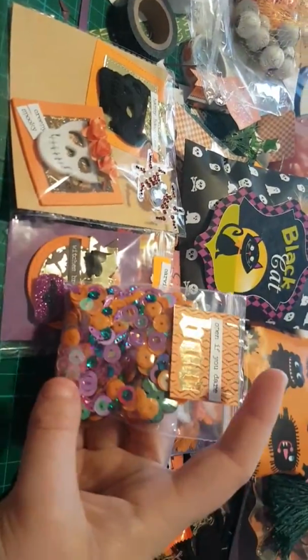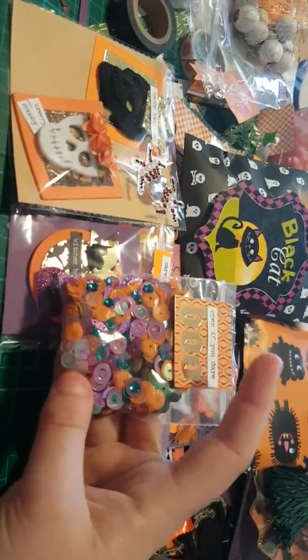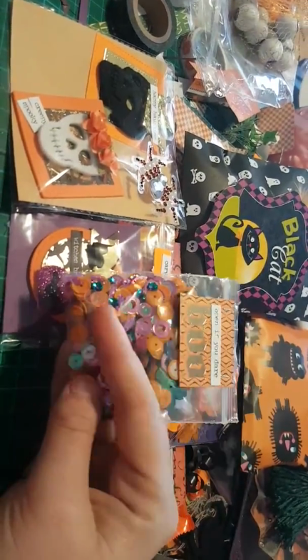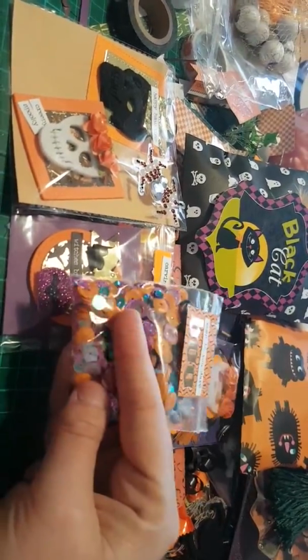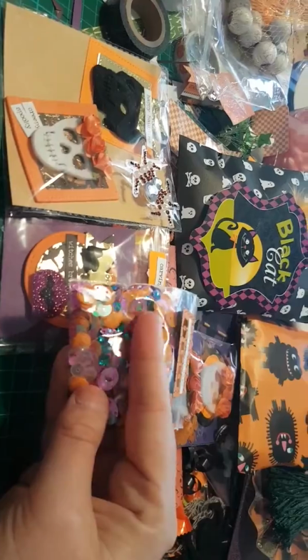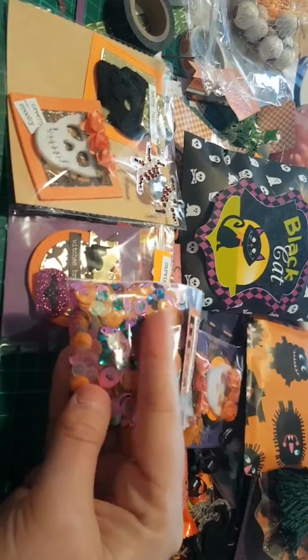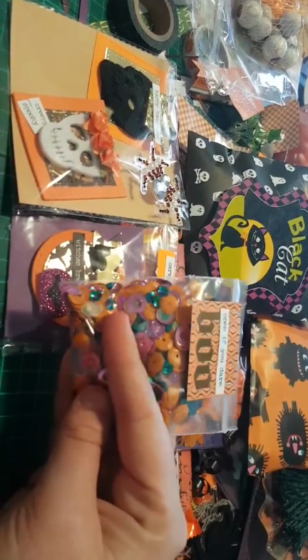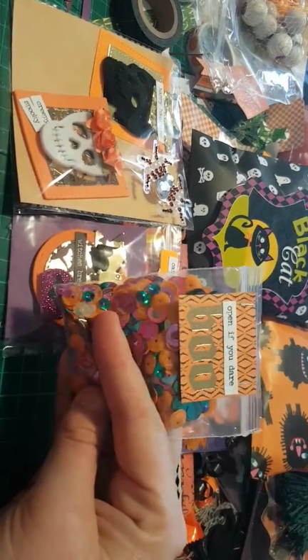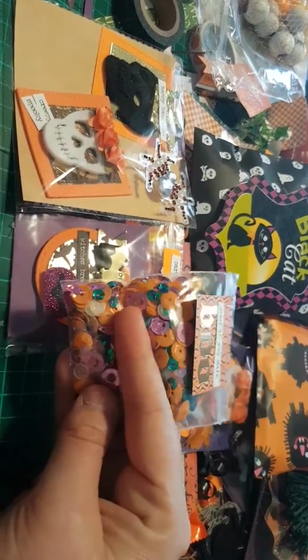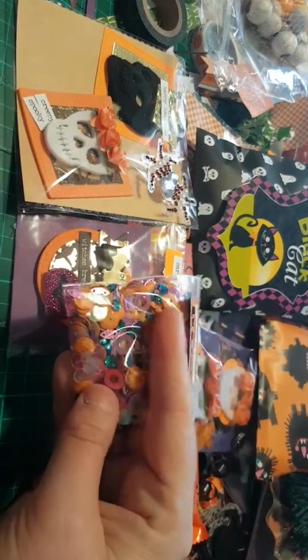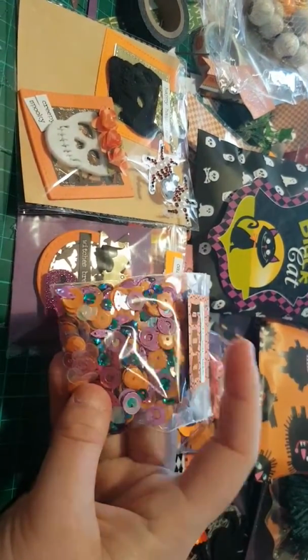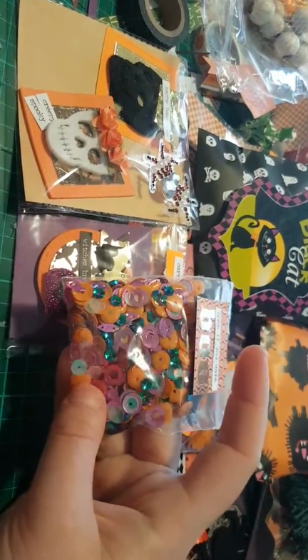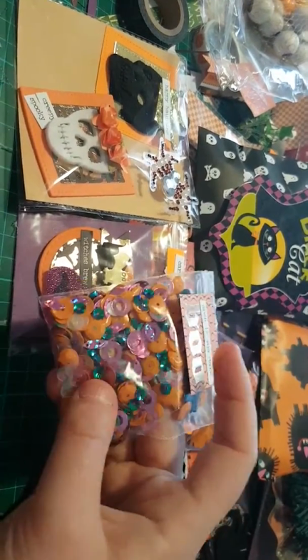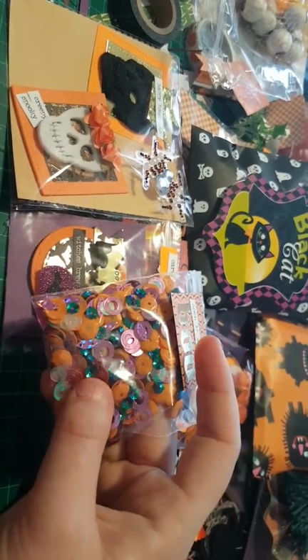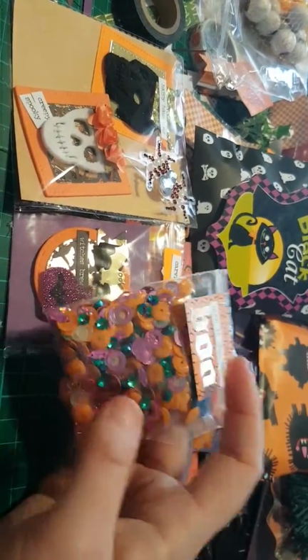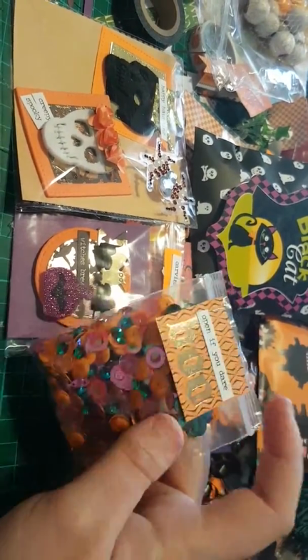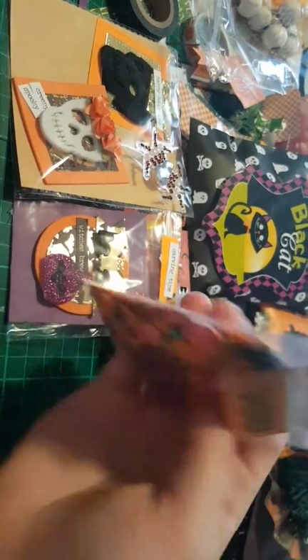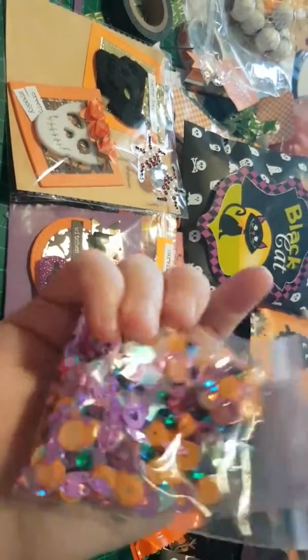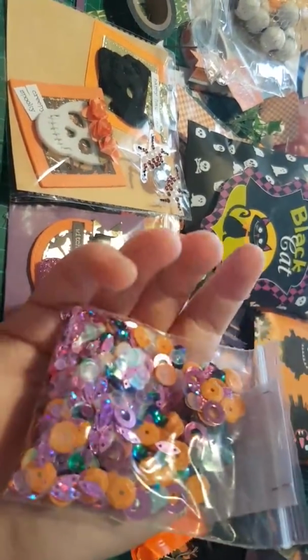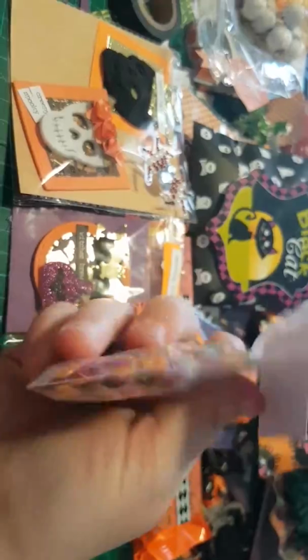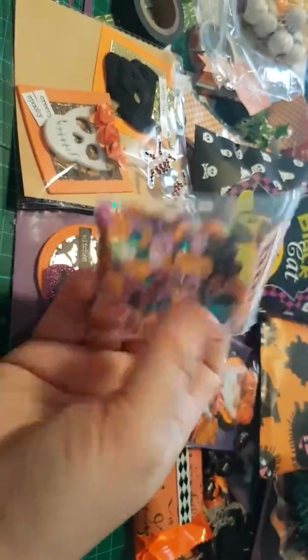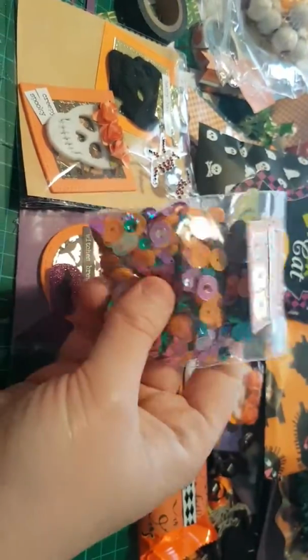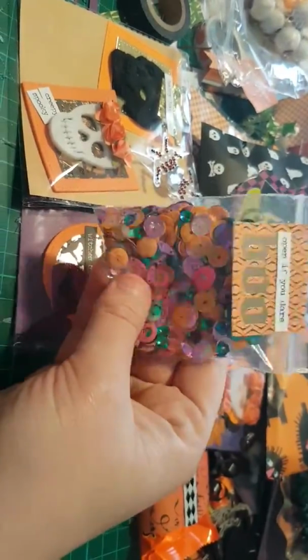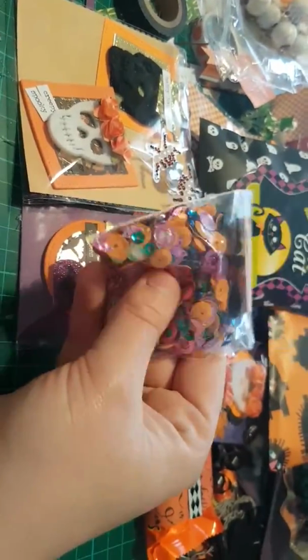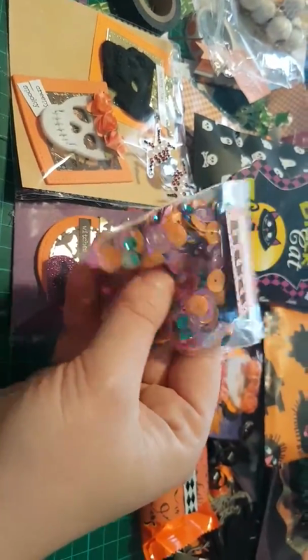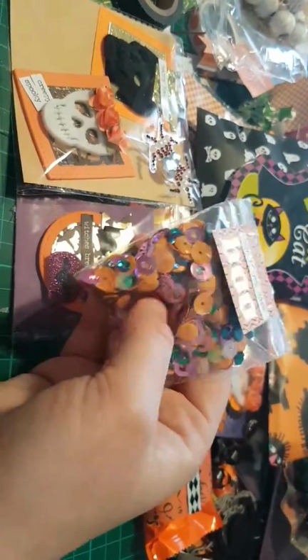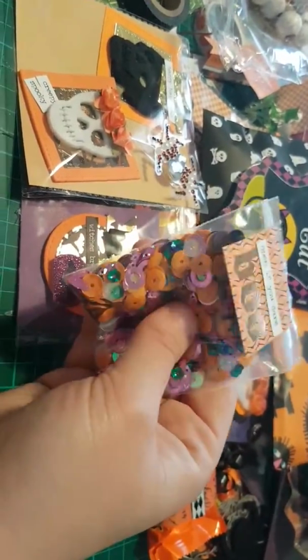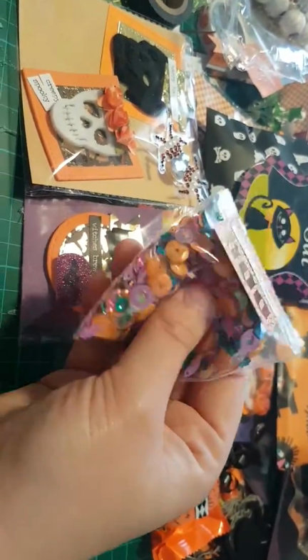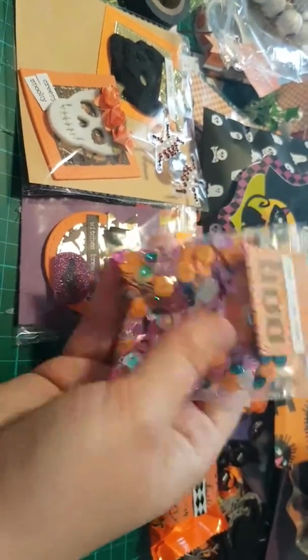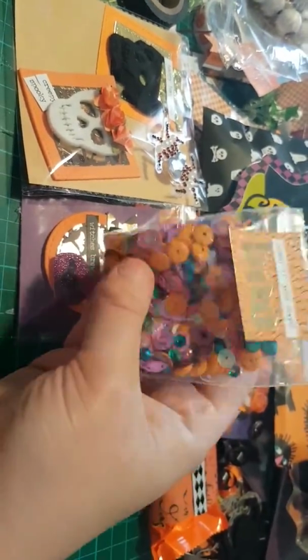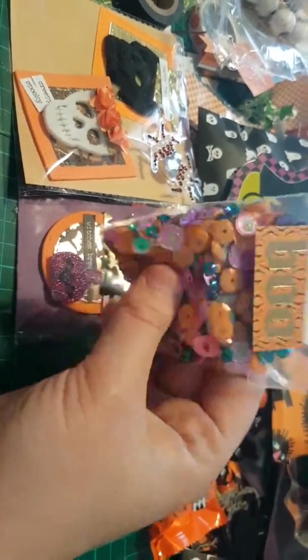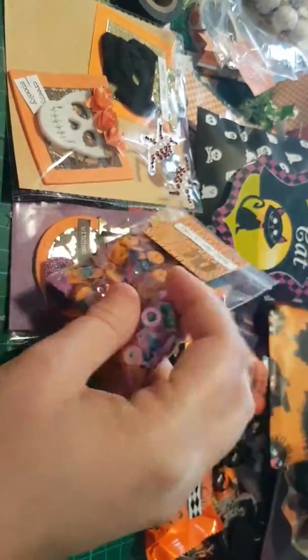I did a little sequin mix, so we've got orange and some pinks, and there's some sort of oil effect sequins.